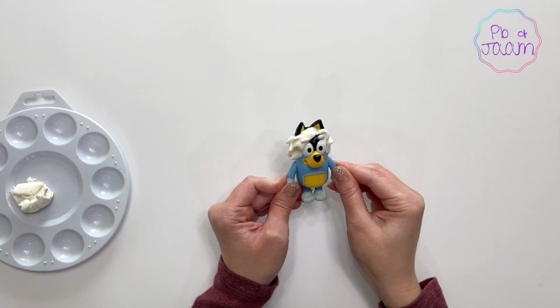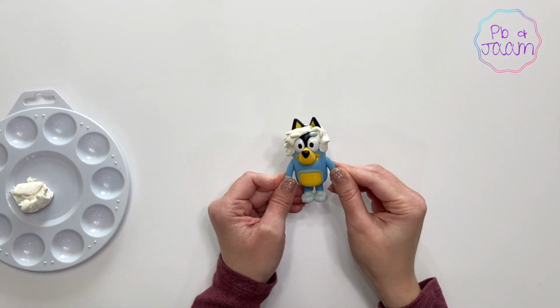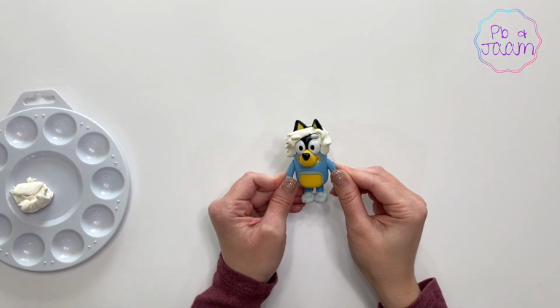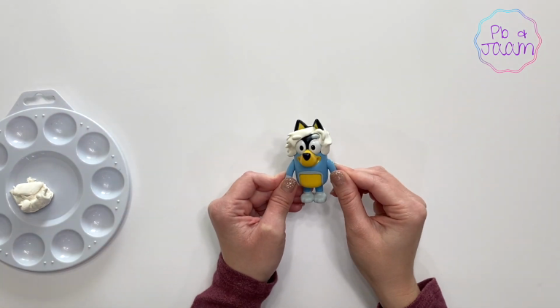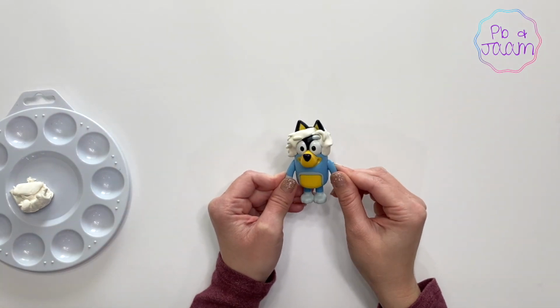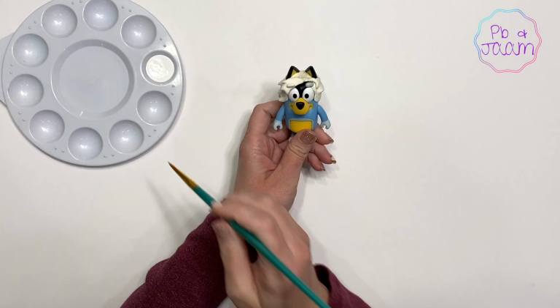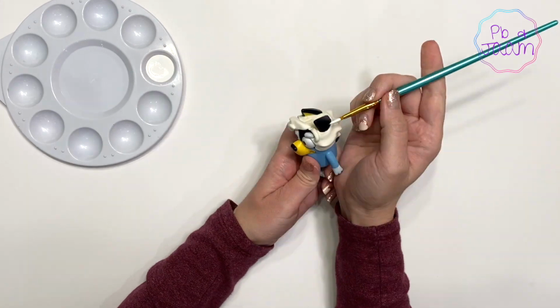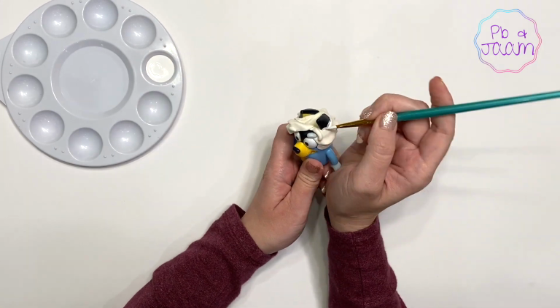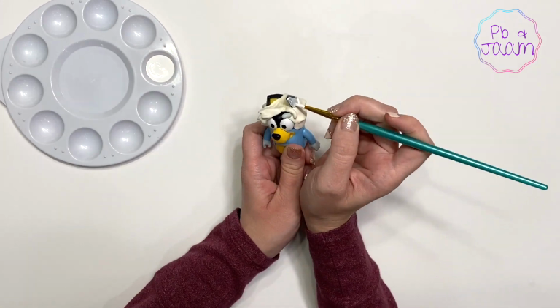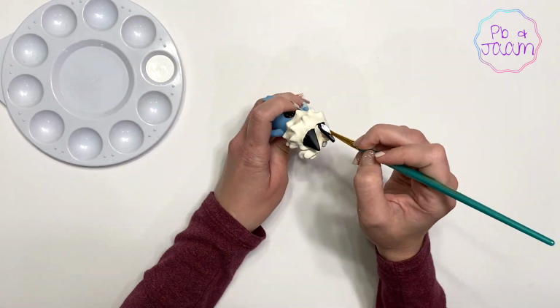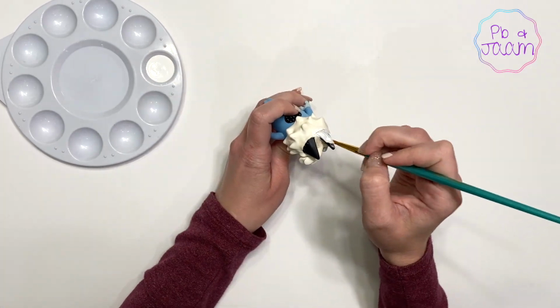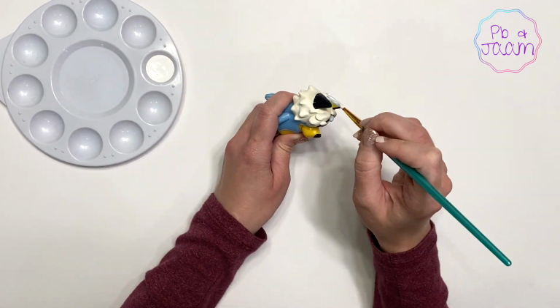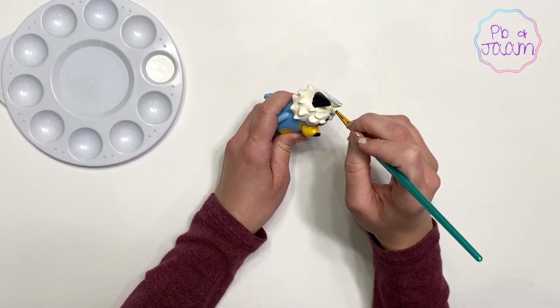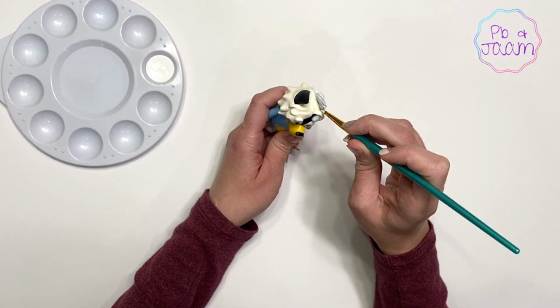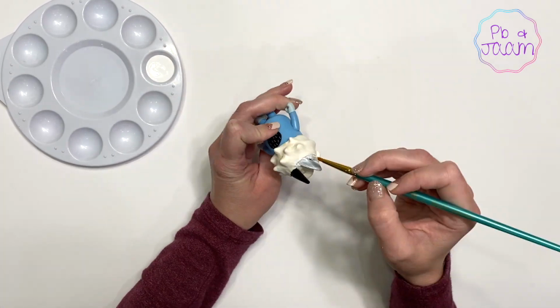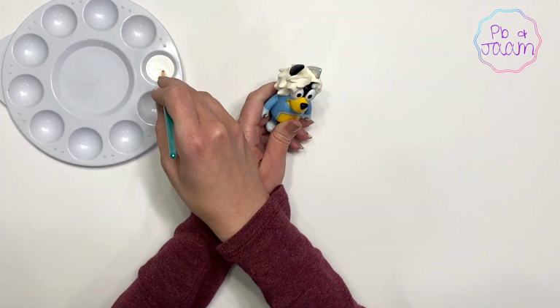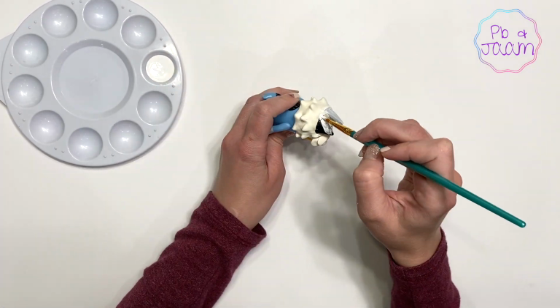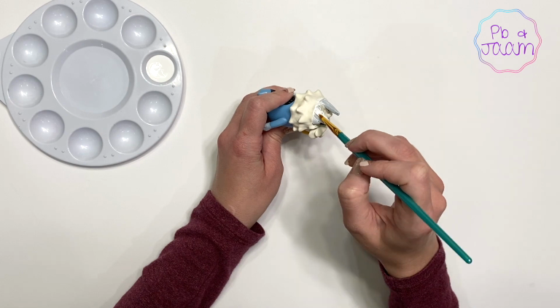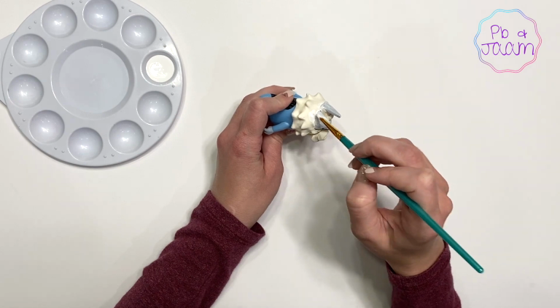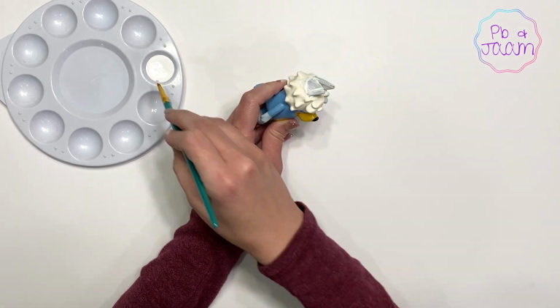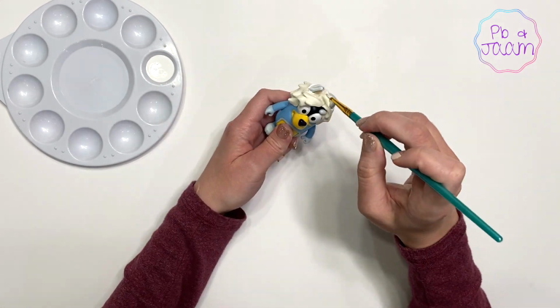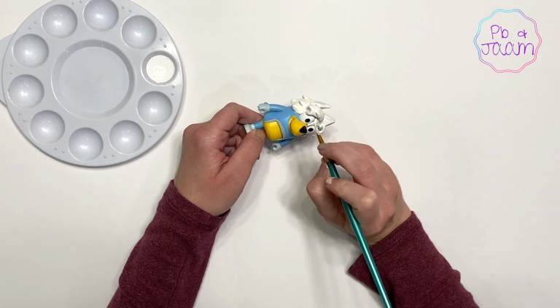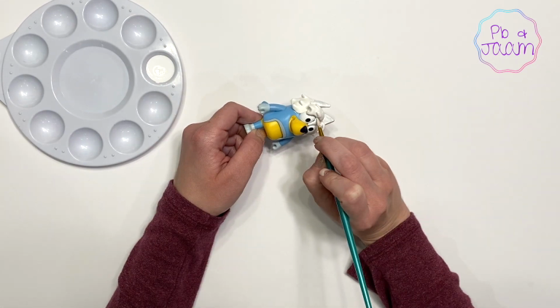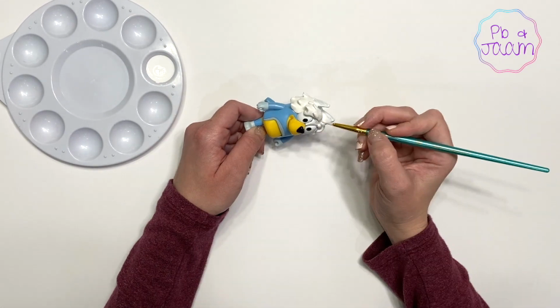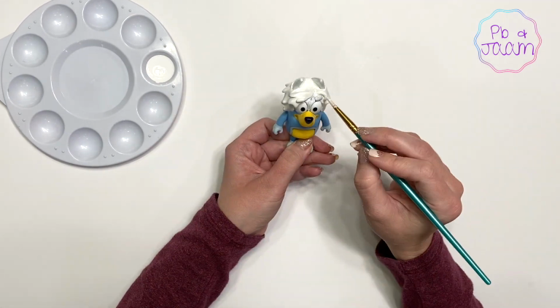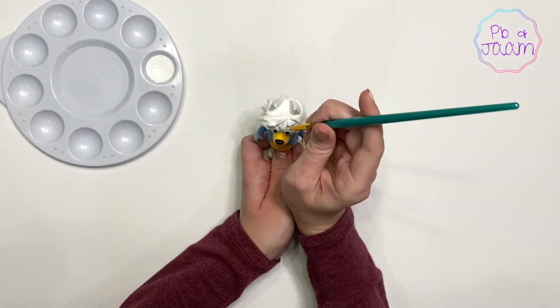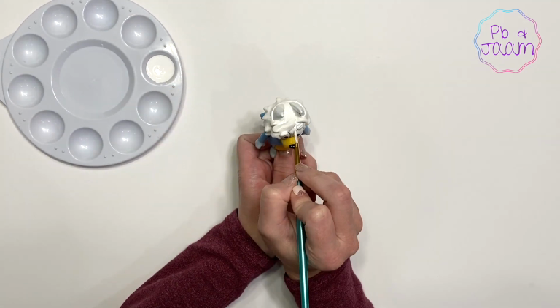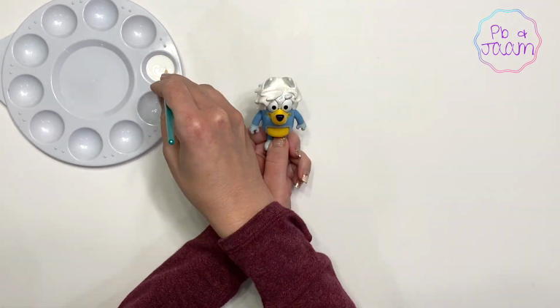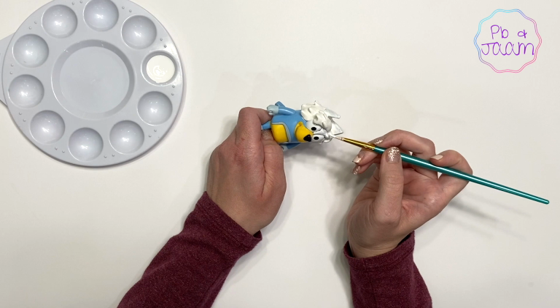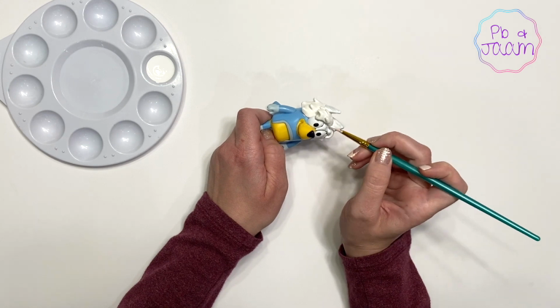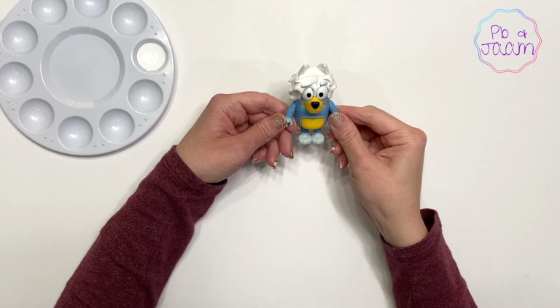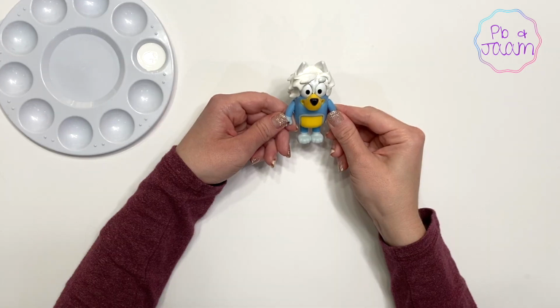It's amazing how the hair transforms Bandit into Rad. He's already looking great. I'm just going to paint his ears and the Model Magic so that when we add color to his hair it will all be the same shade.